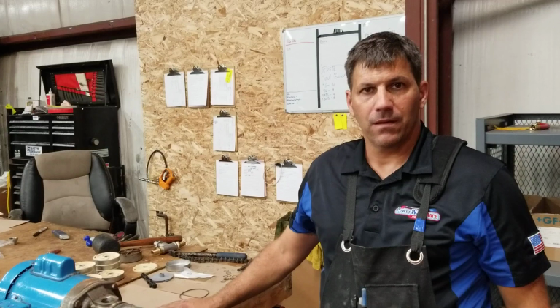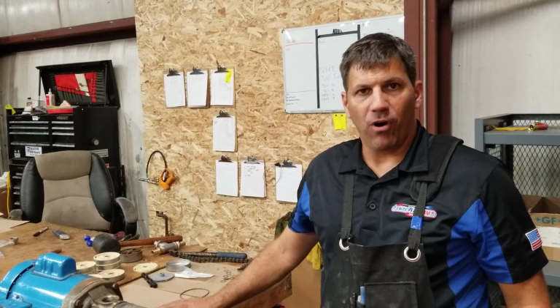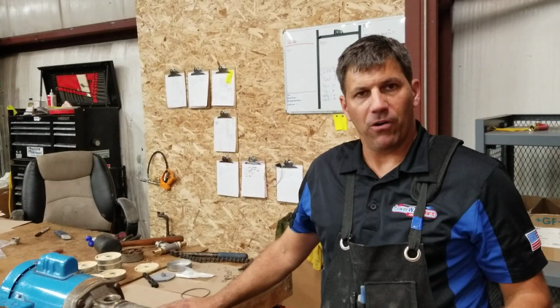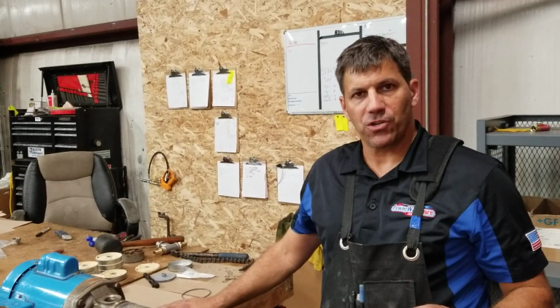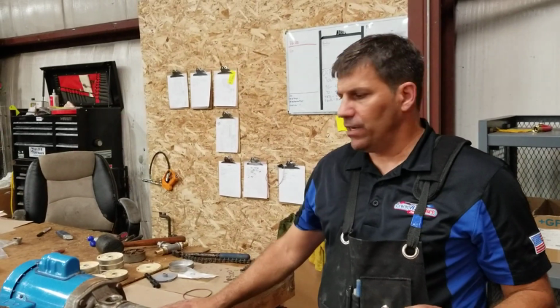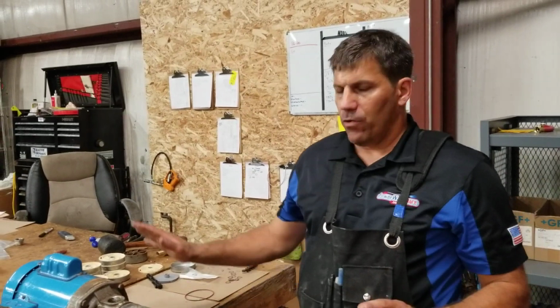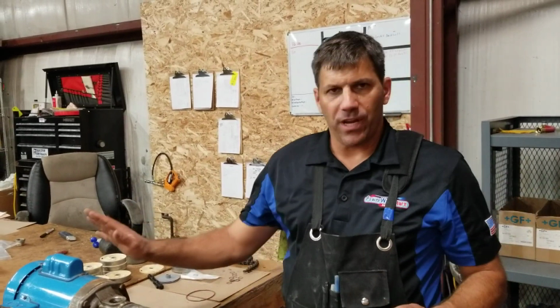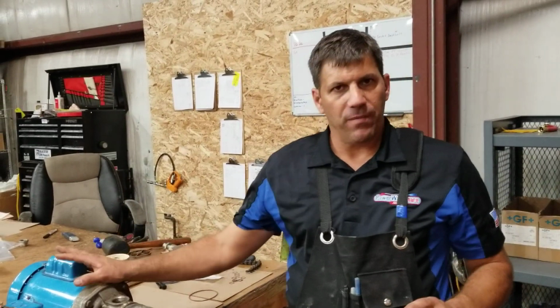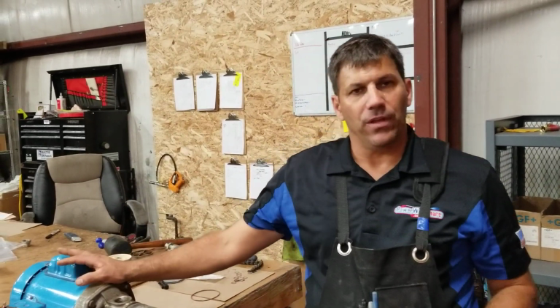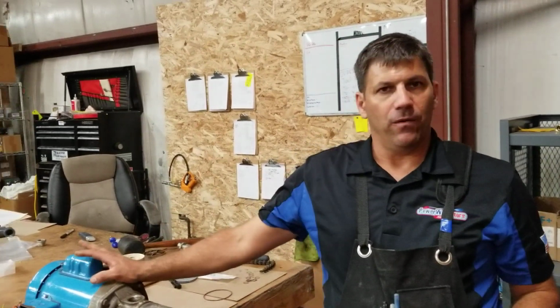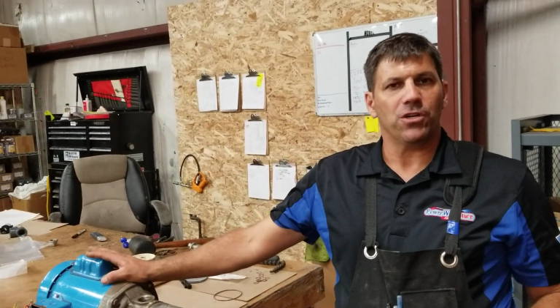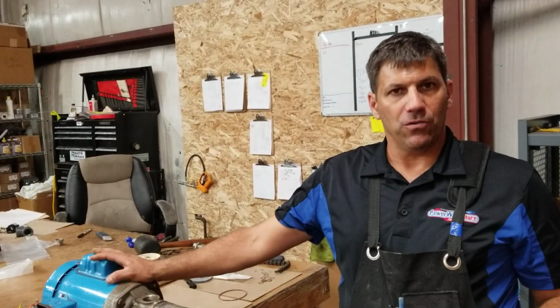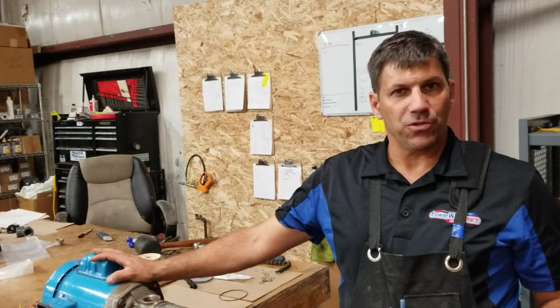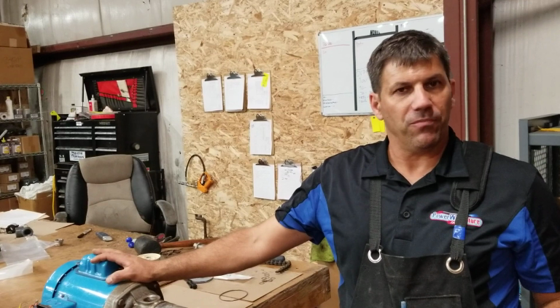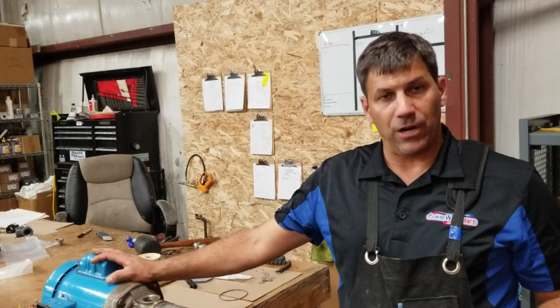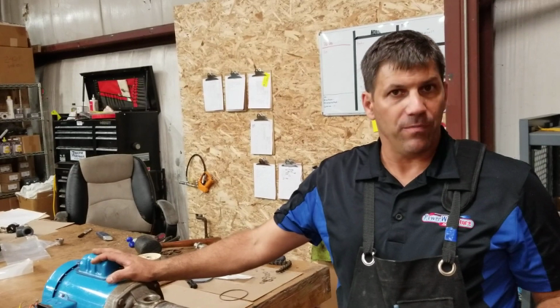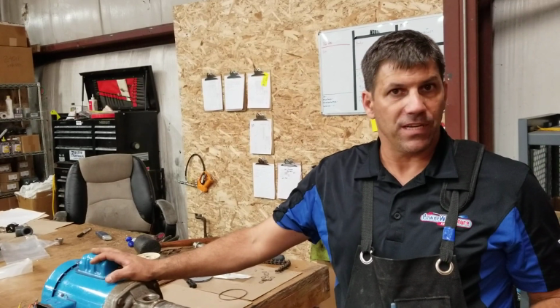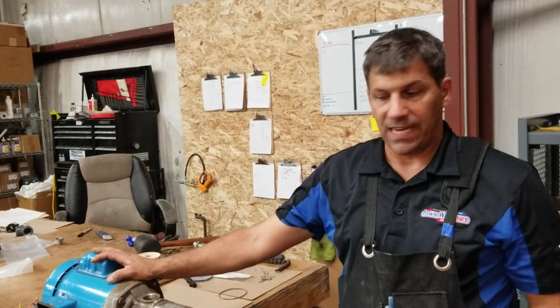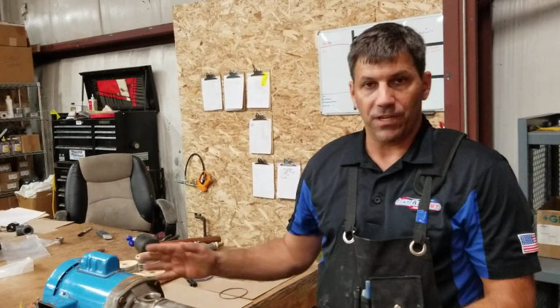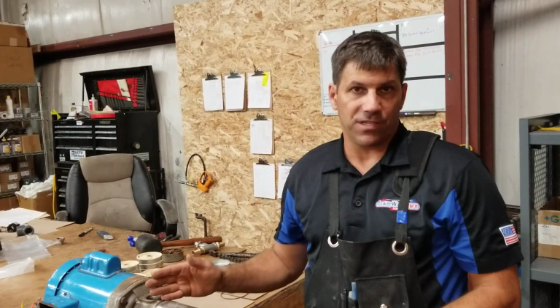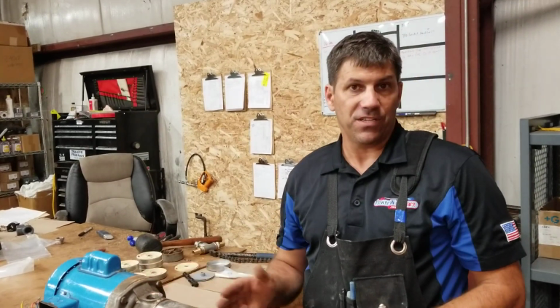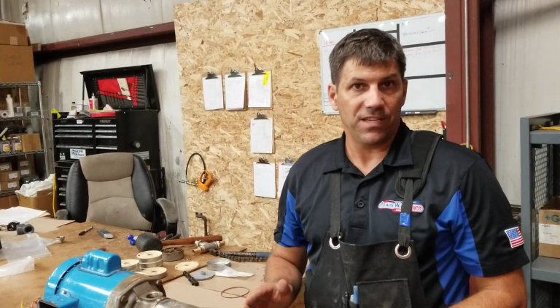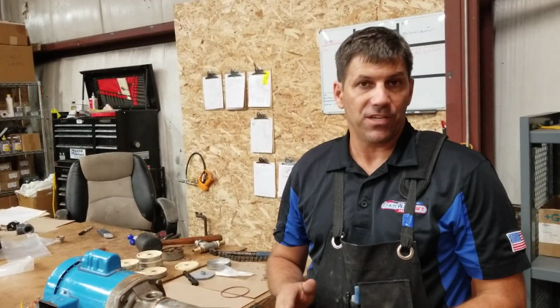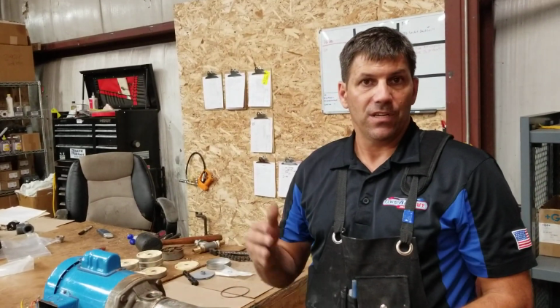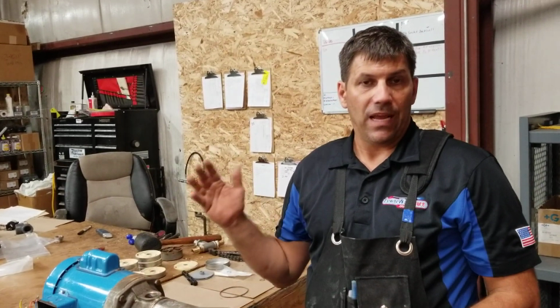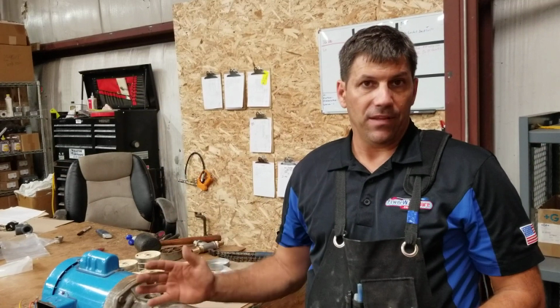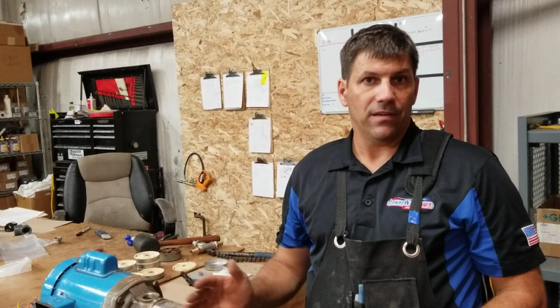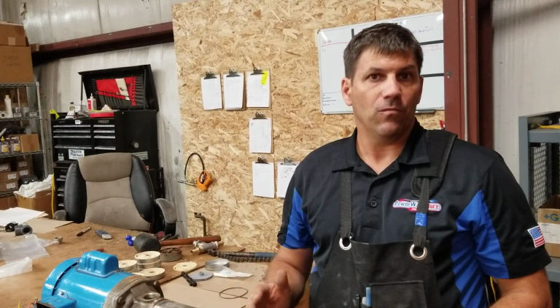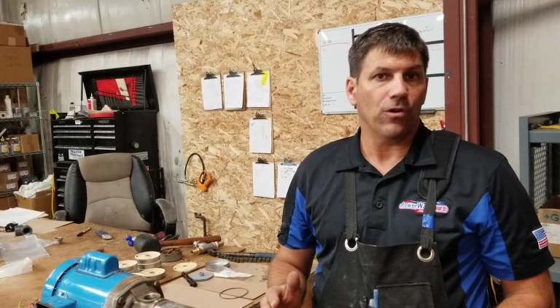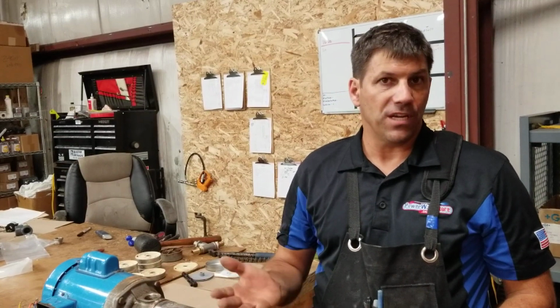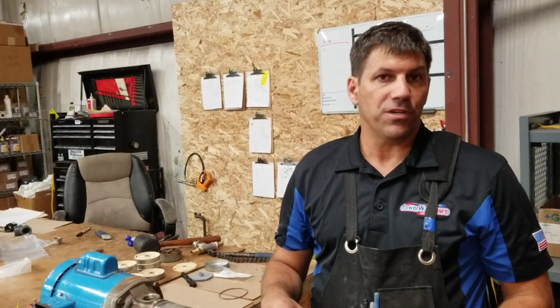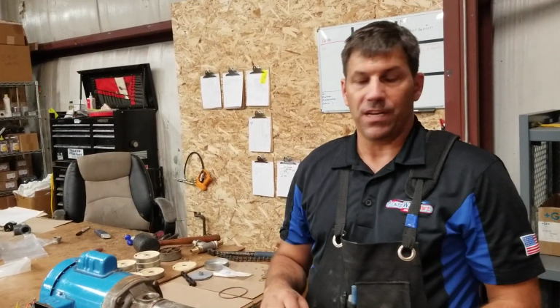Hi, I'm Paul from Power Wash Store. We're going to show you how to rebuild a 1 horsepower Goulds booster pump. The 3/4 horsepower rebuild is the exact same process — the only difference is this pump has 17 stages and the 3/4 horse has 14 stages.